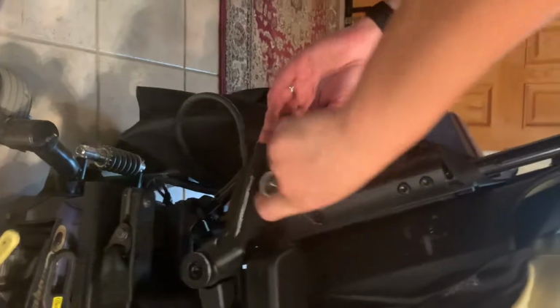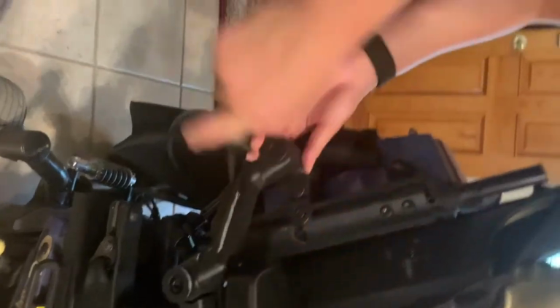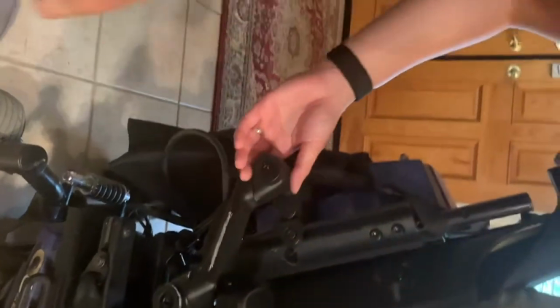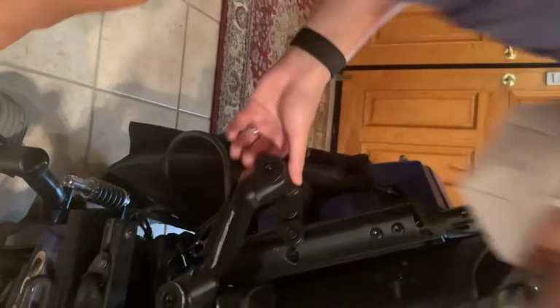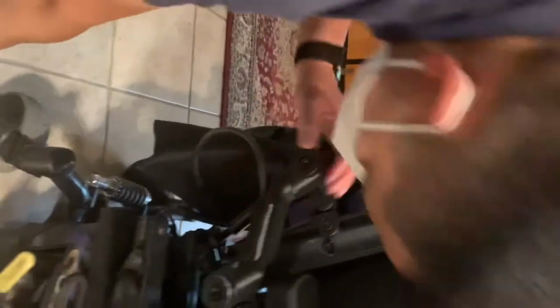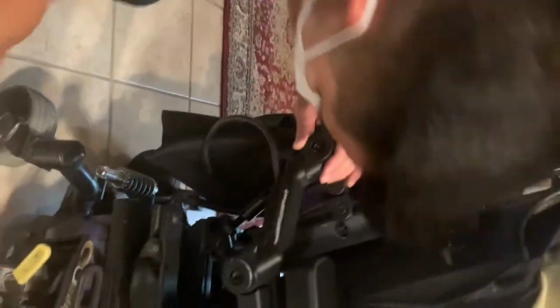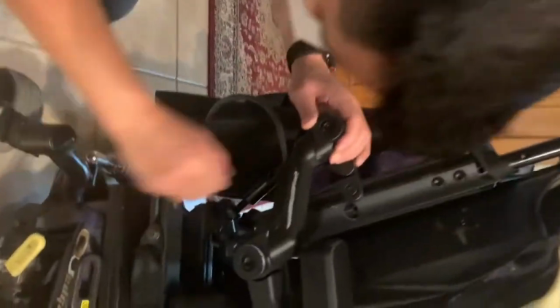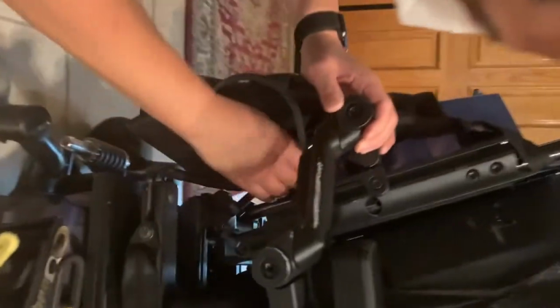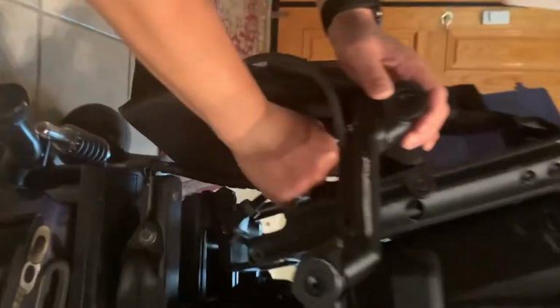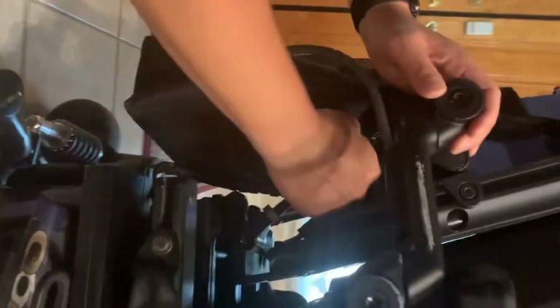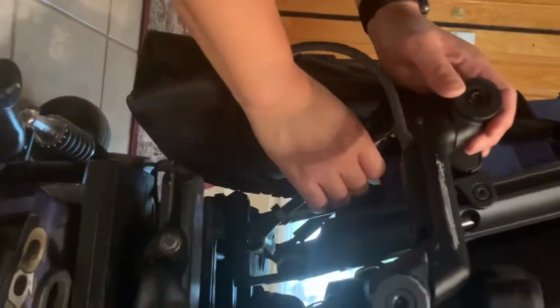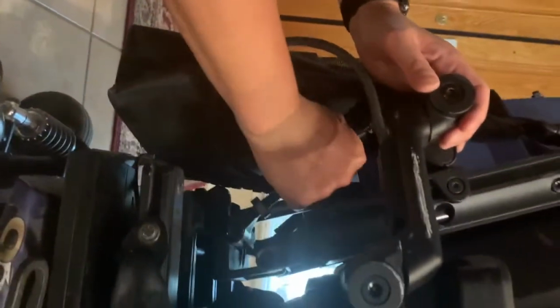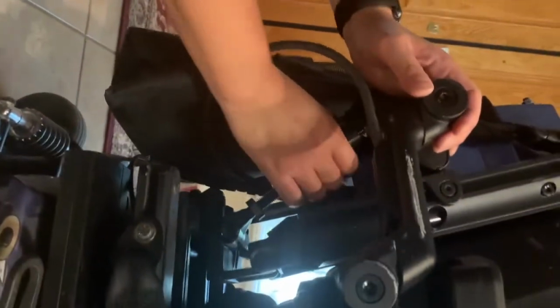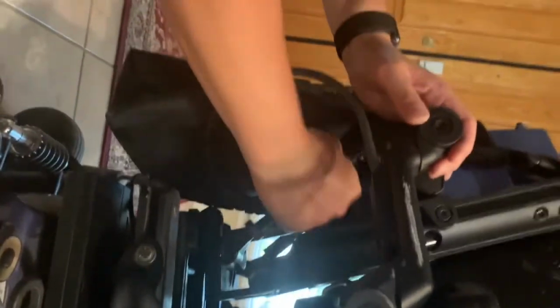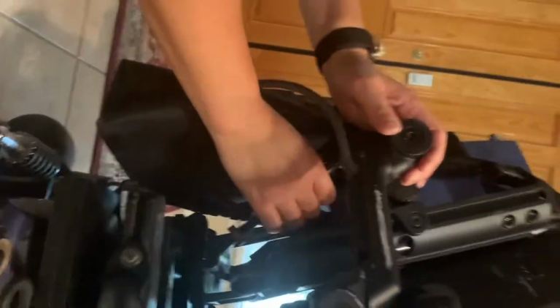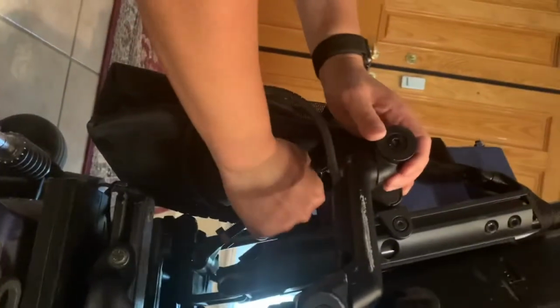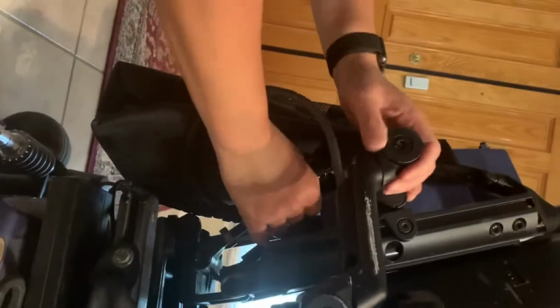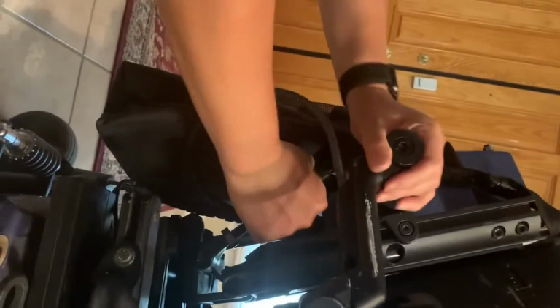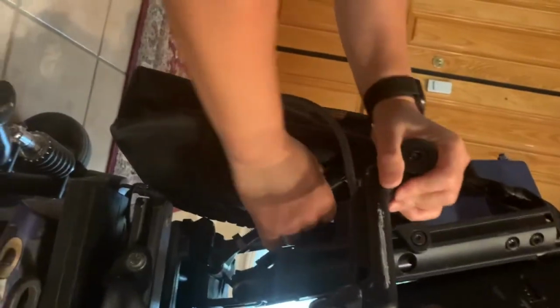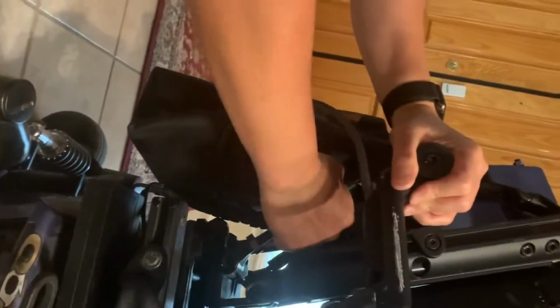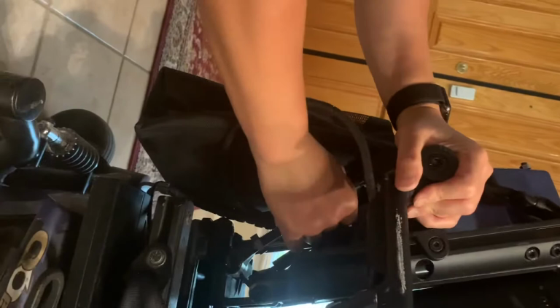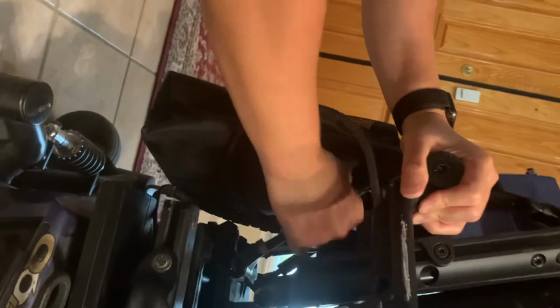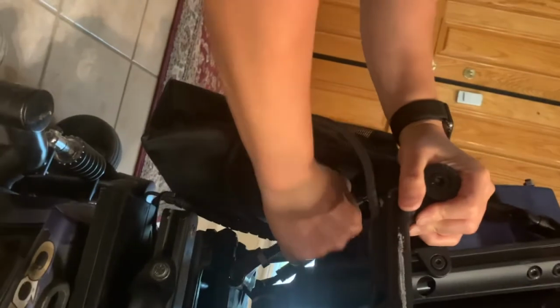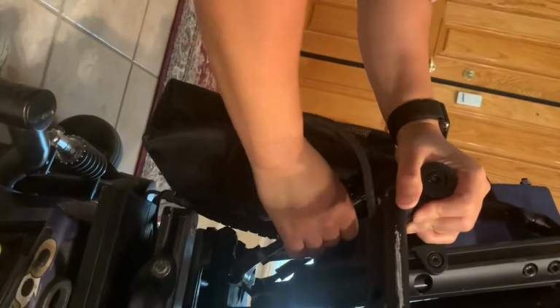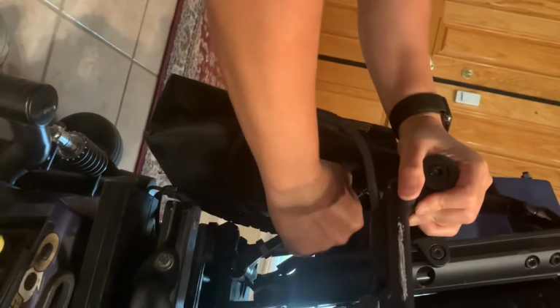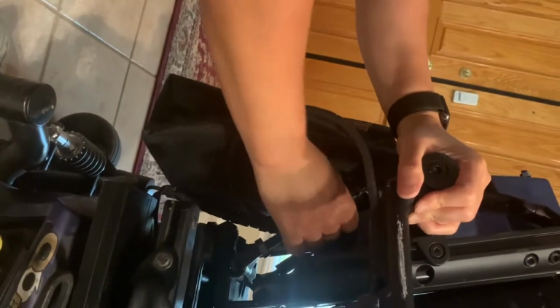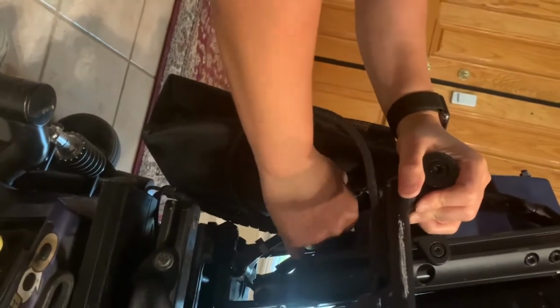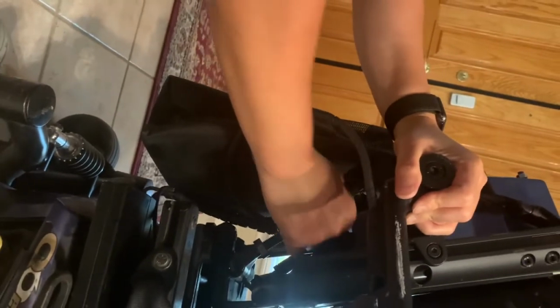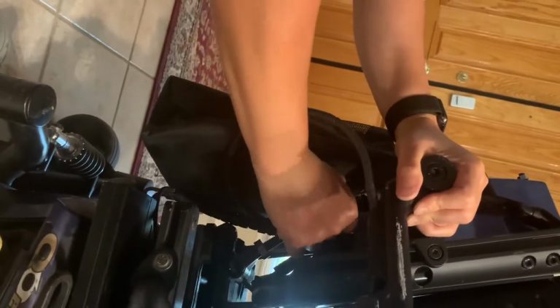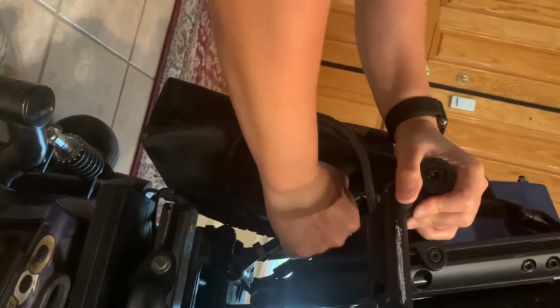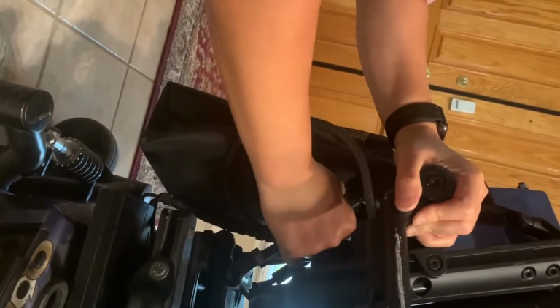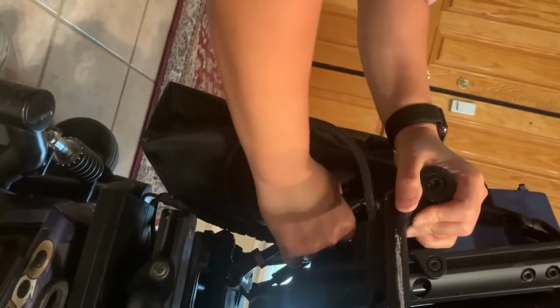Squeeze it, and then this one. Spin it. See how when you move it, it goes up? Goes up, yeah. That's good?